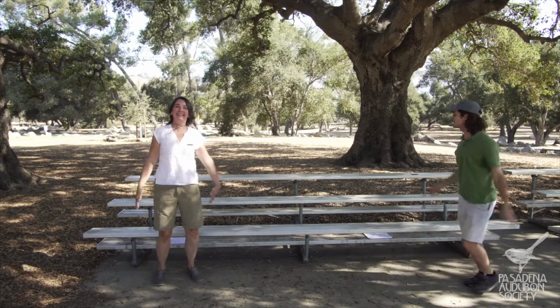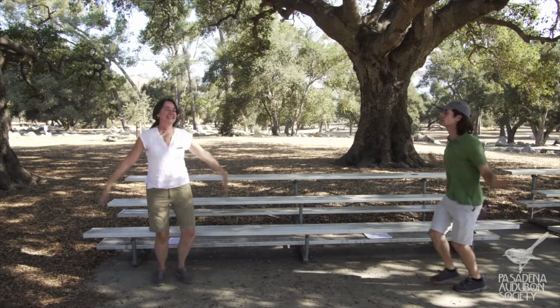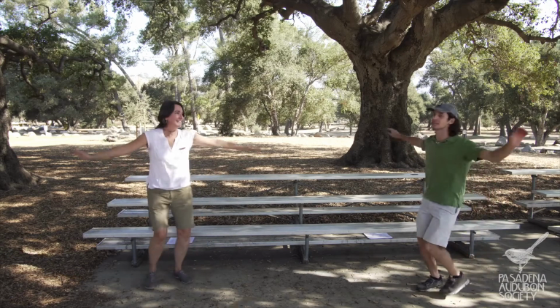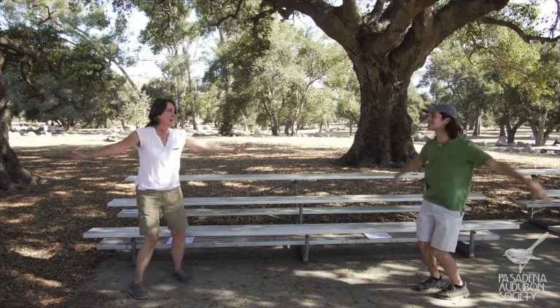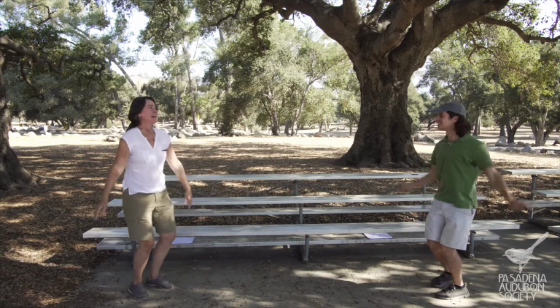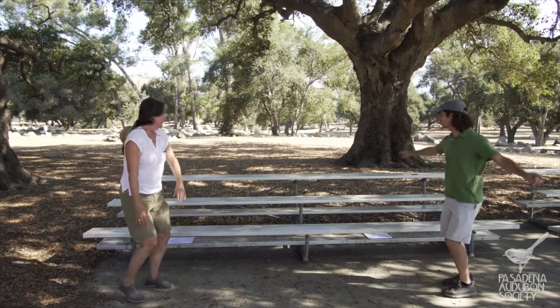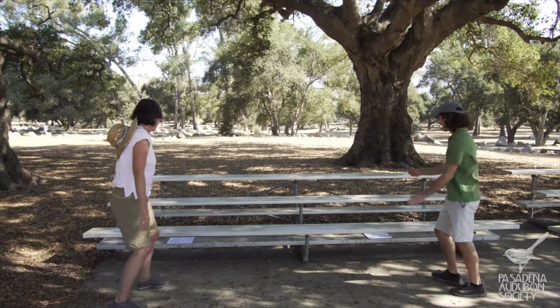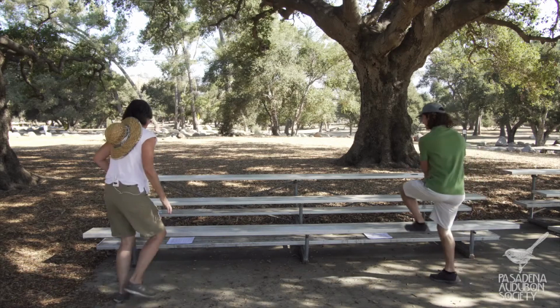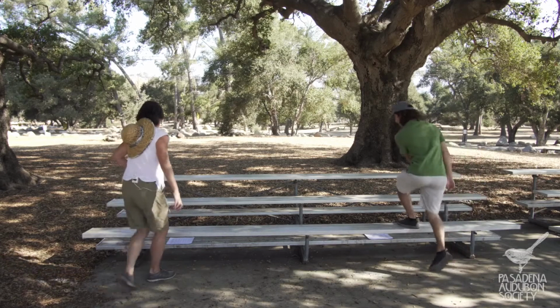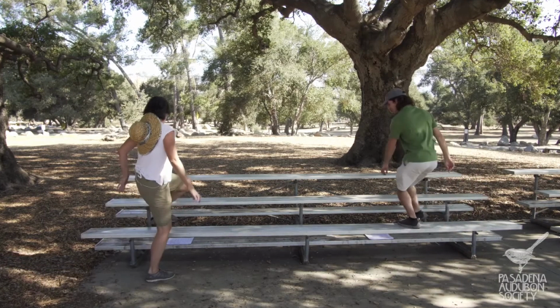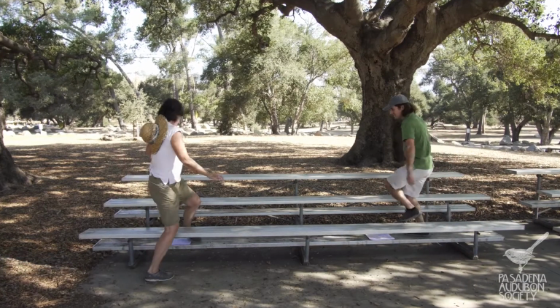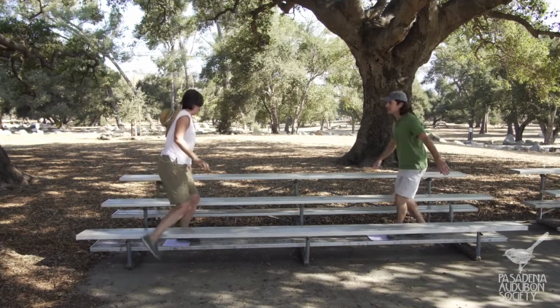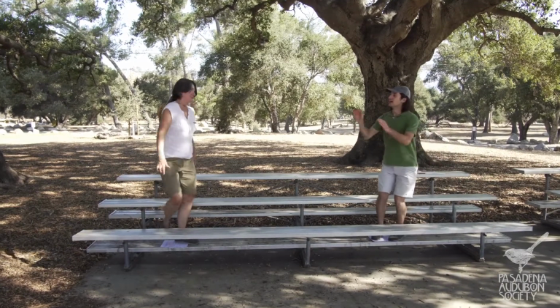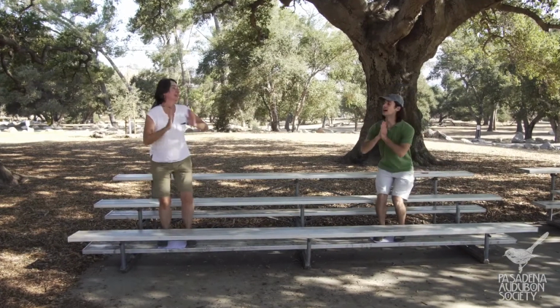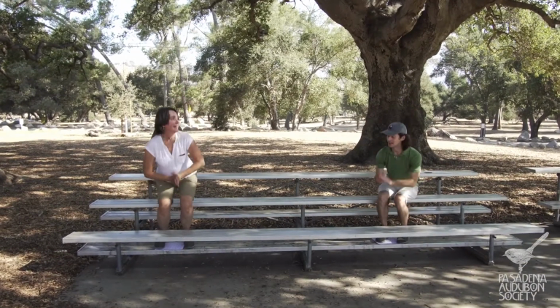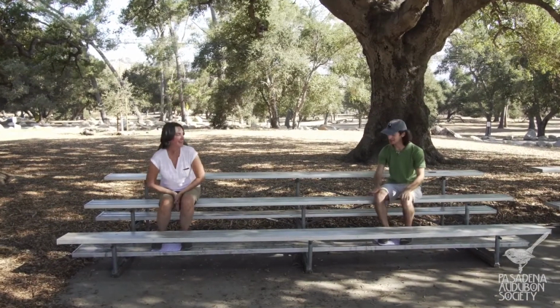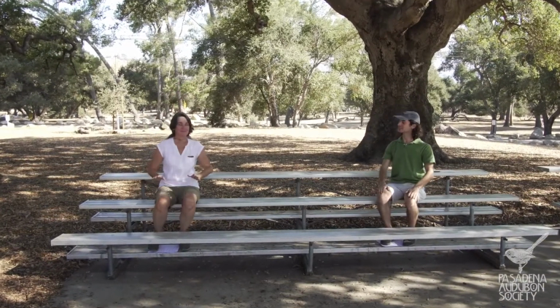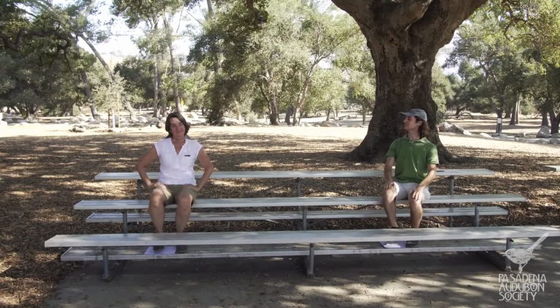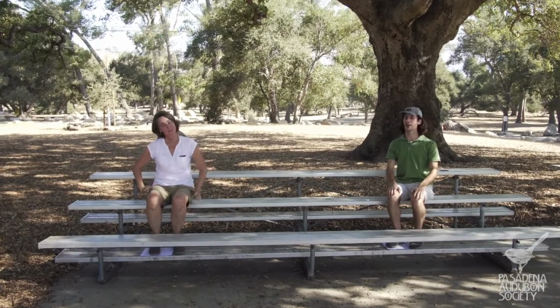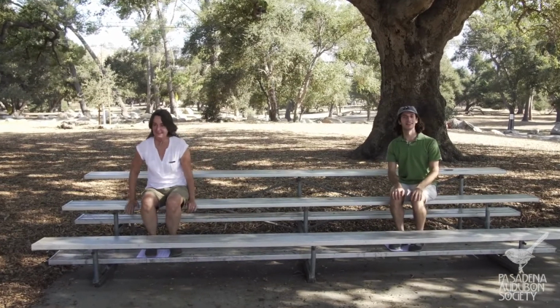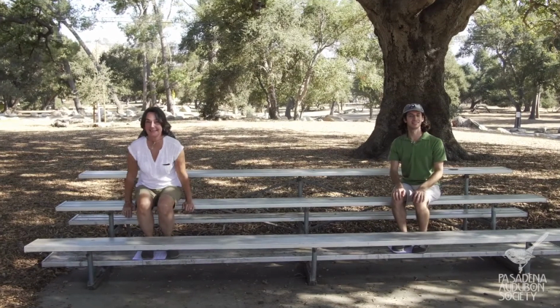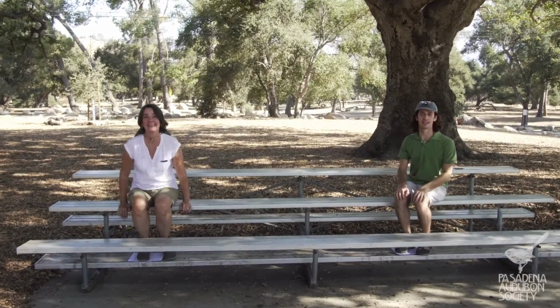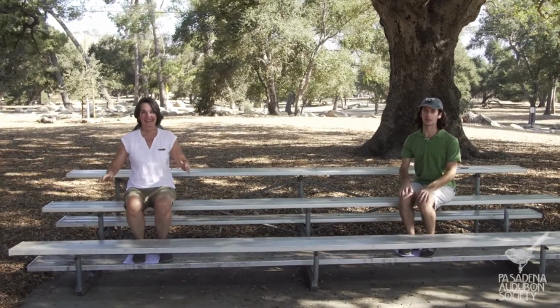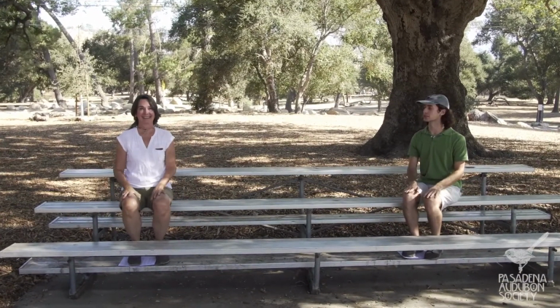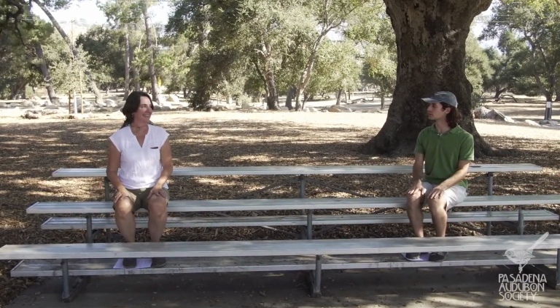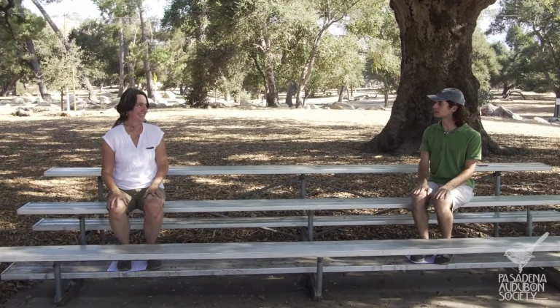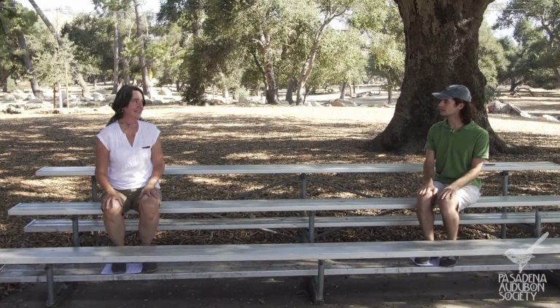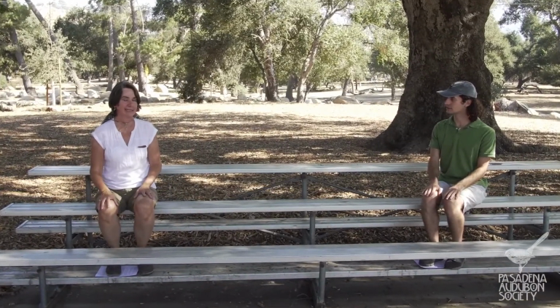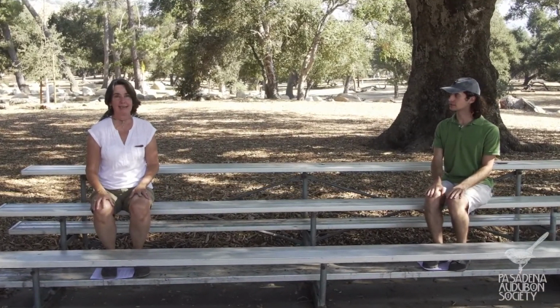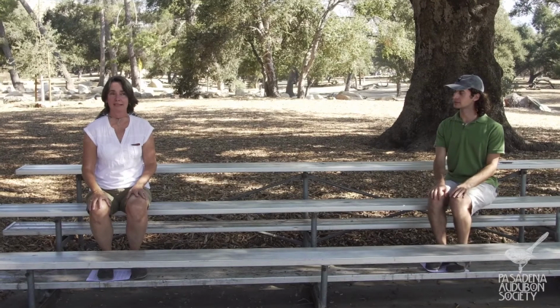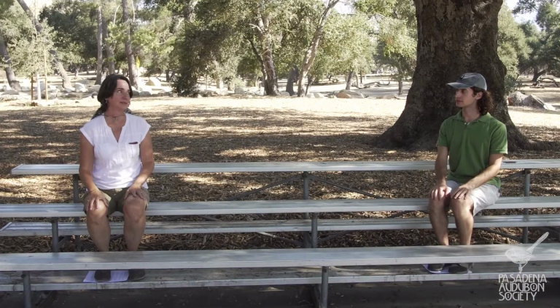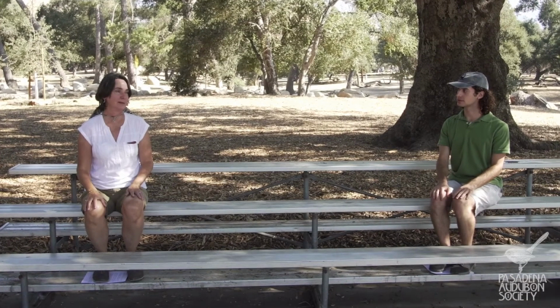I think I see a good place to land. Let's go for it. That feels good. It really feels good to wake up our bodies. I definitely needed that. I've been looking at screens for way too long.